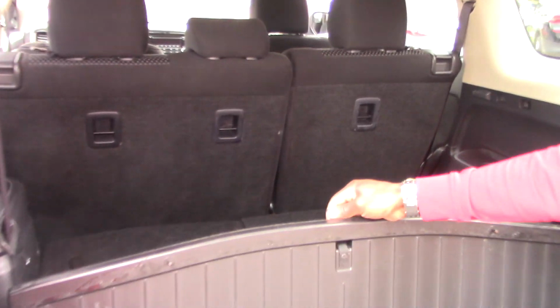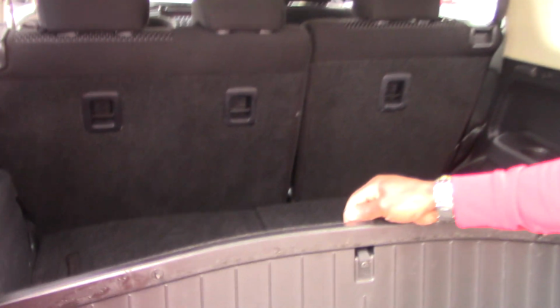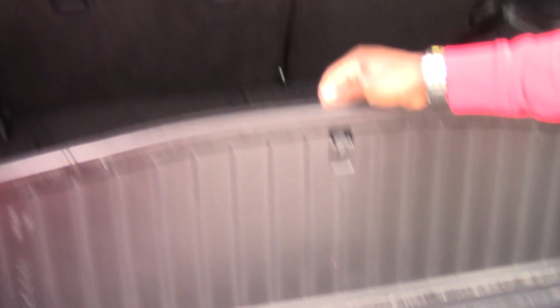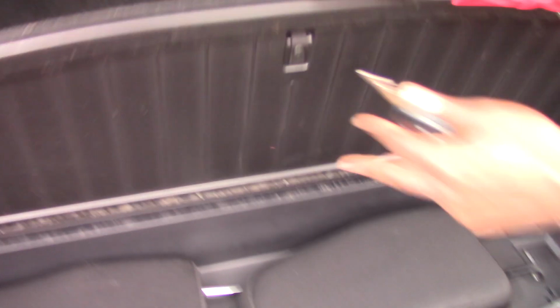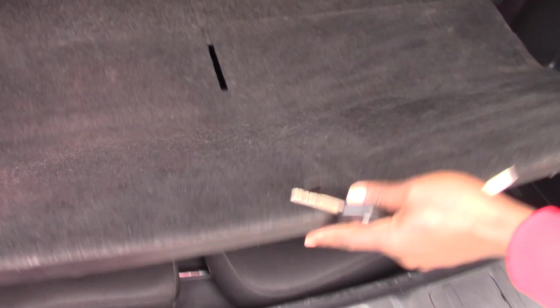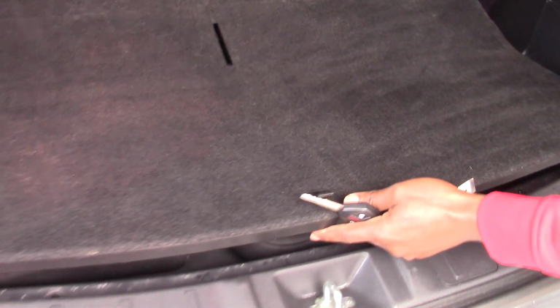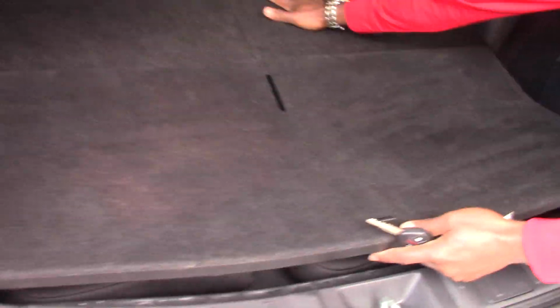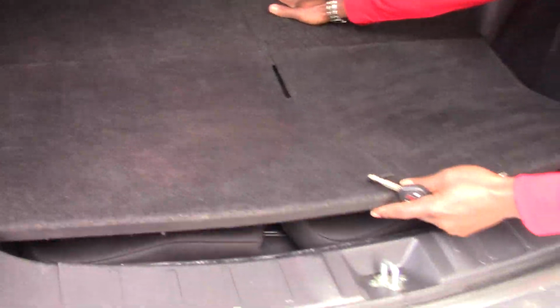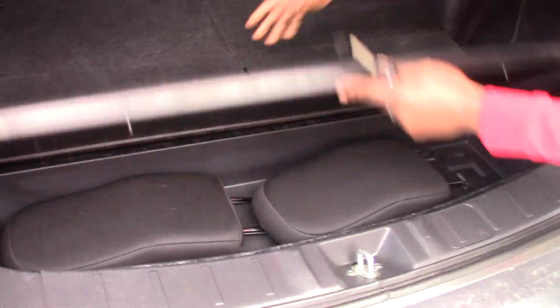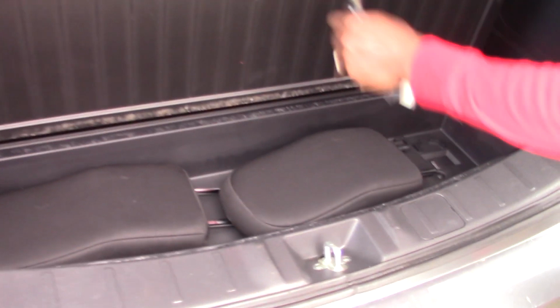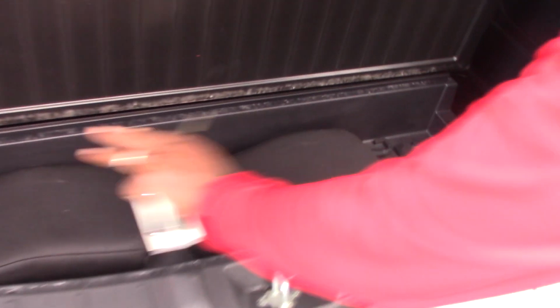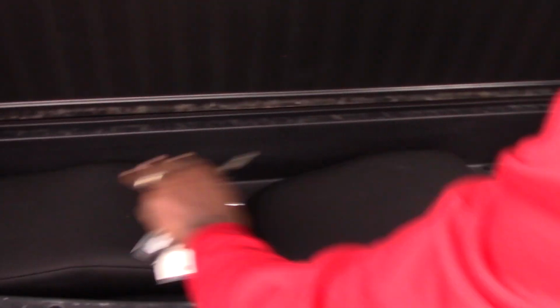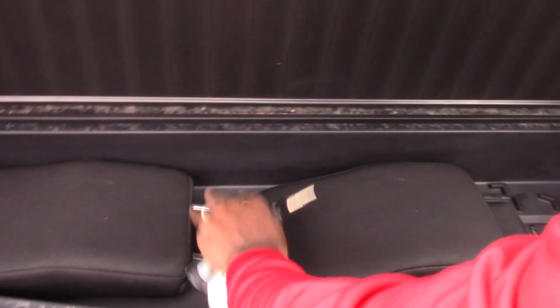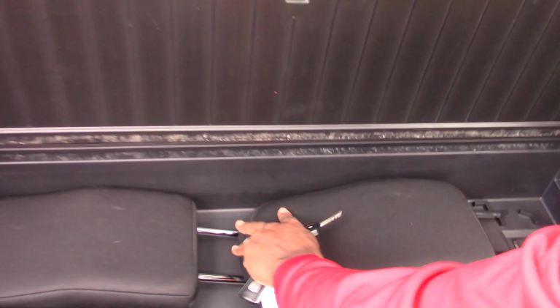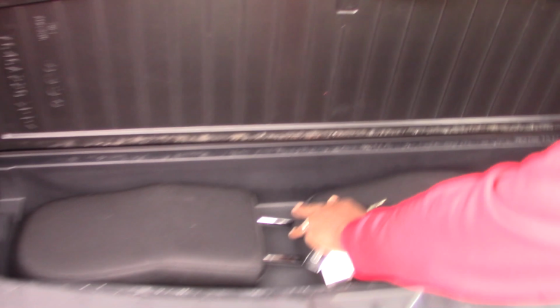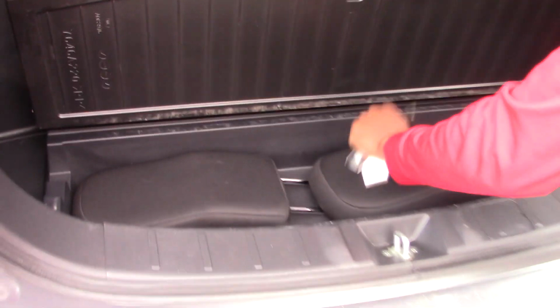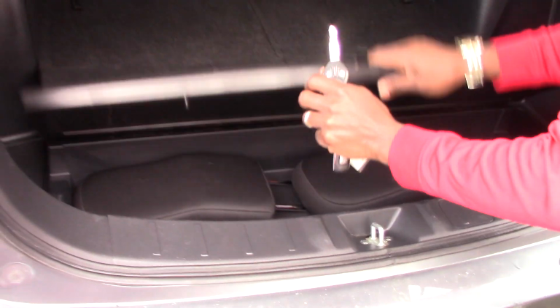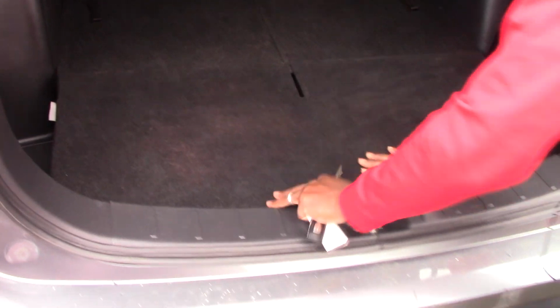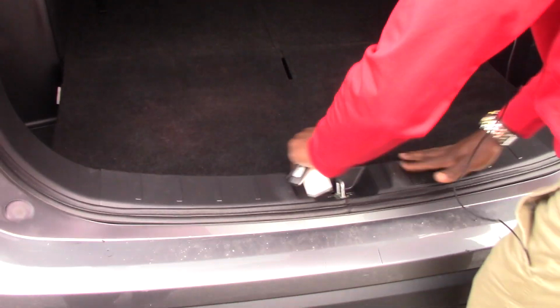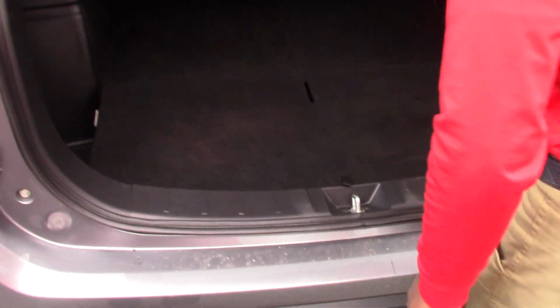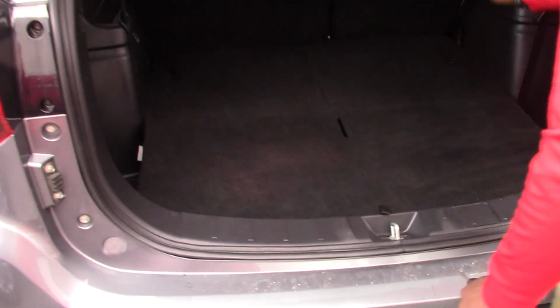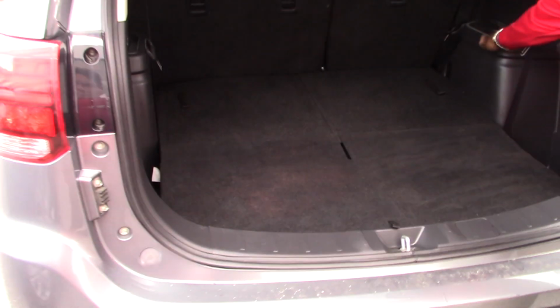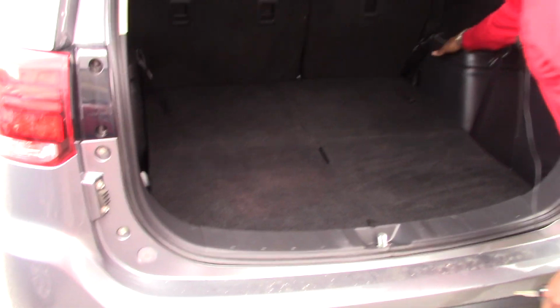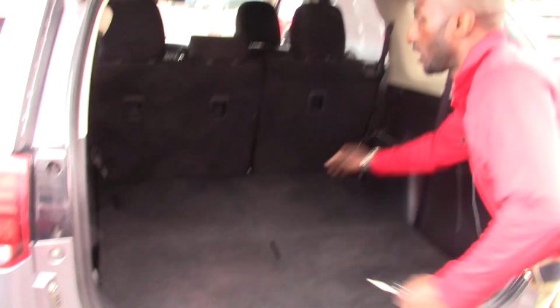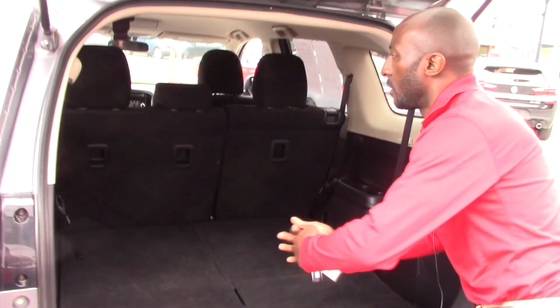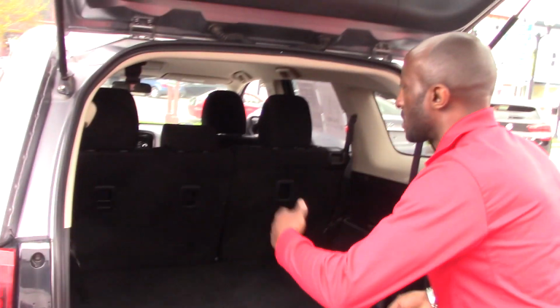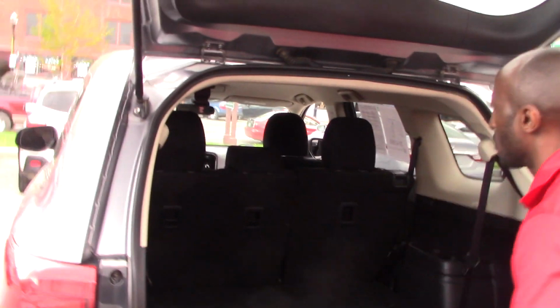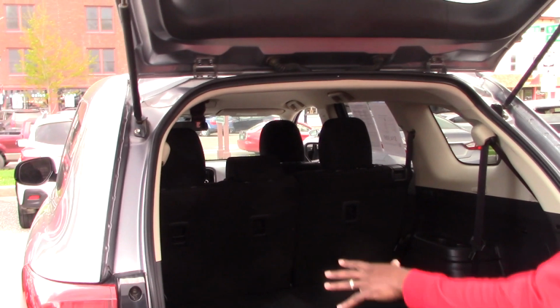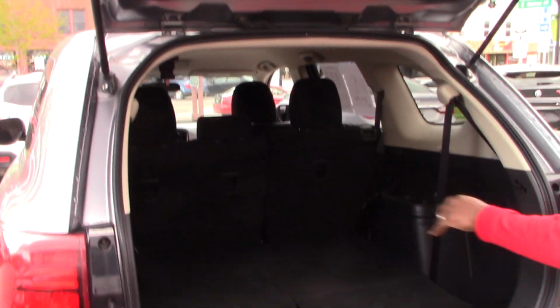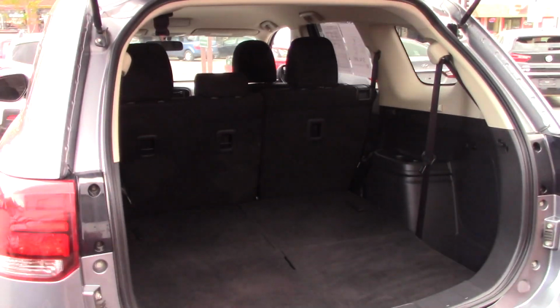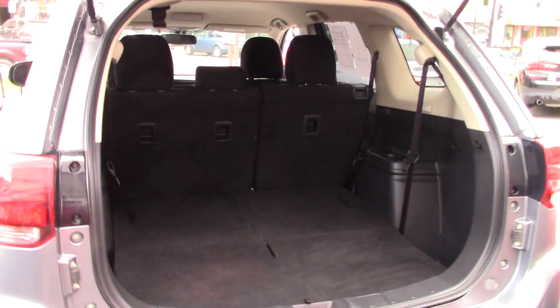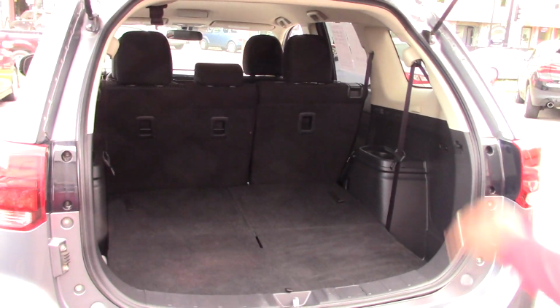Right here you have the third row seat and the headrests are right here. There are cup holders on both sides so people sitting in the back can feel comfortable.